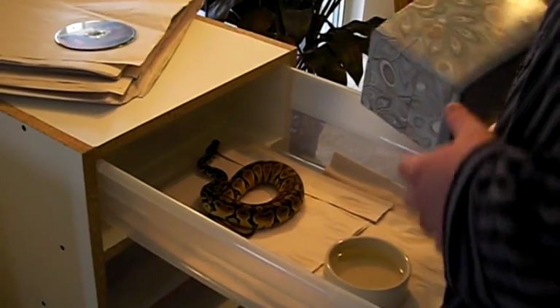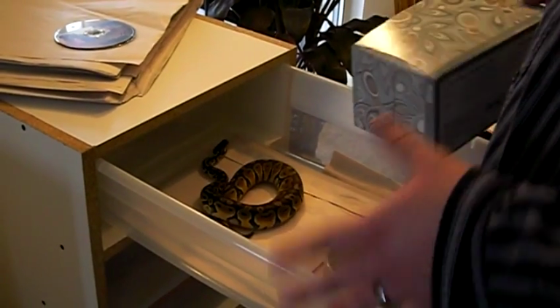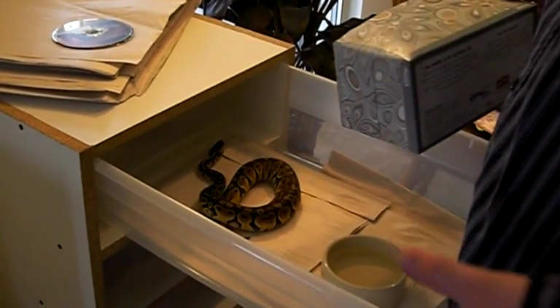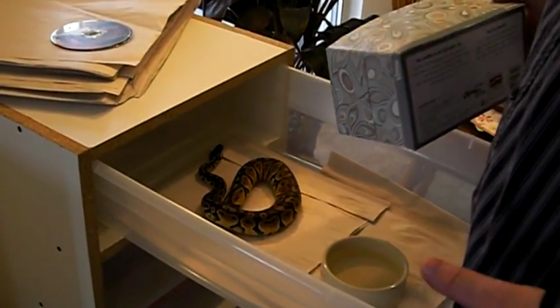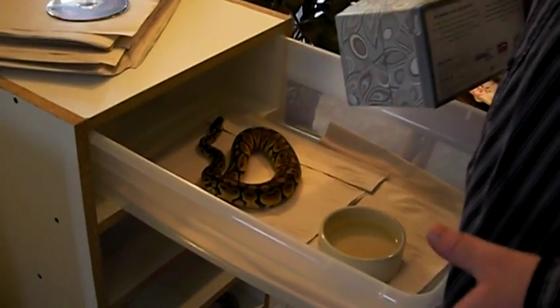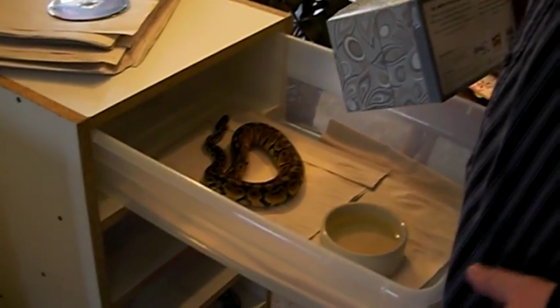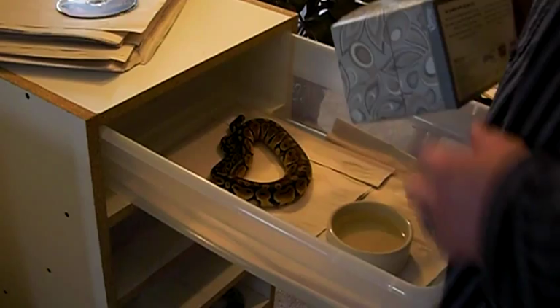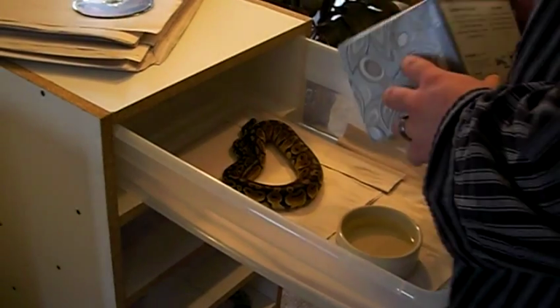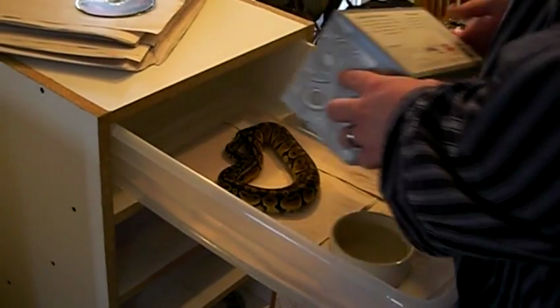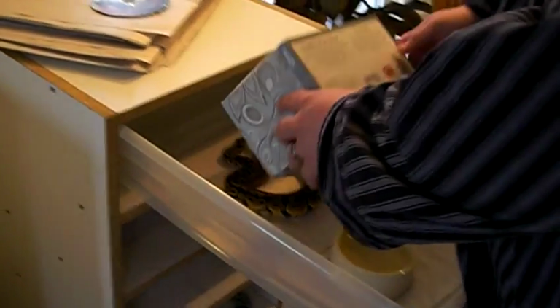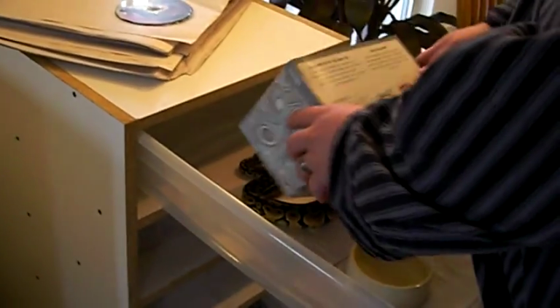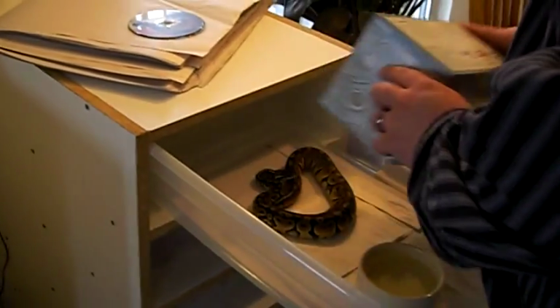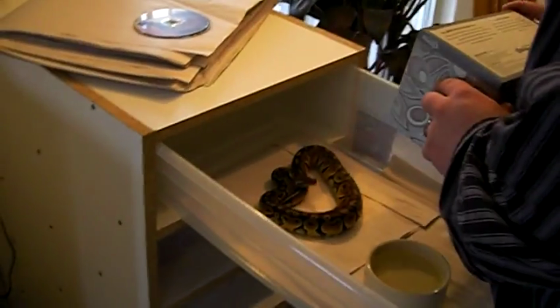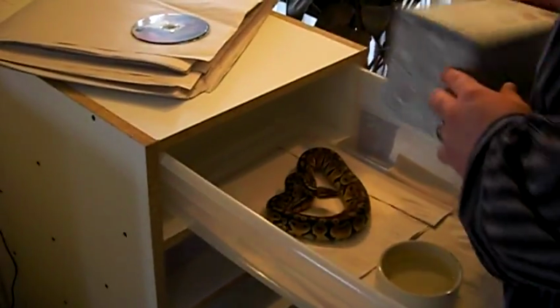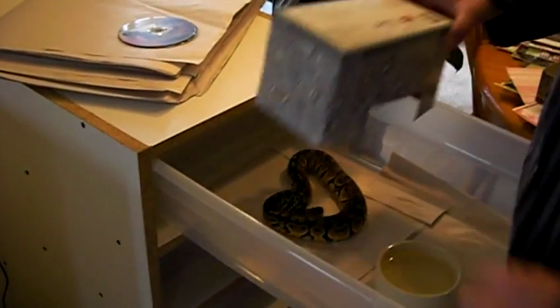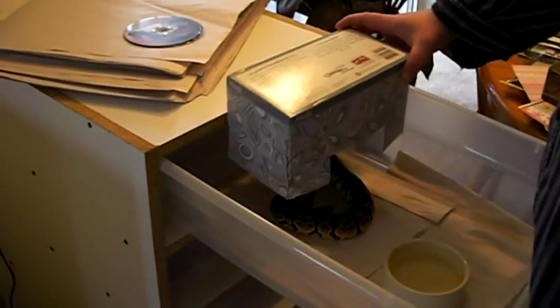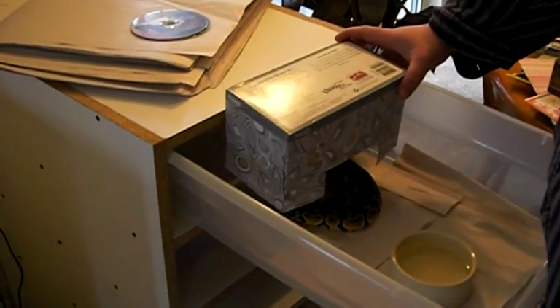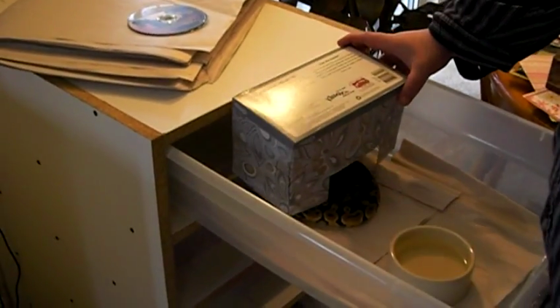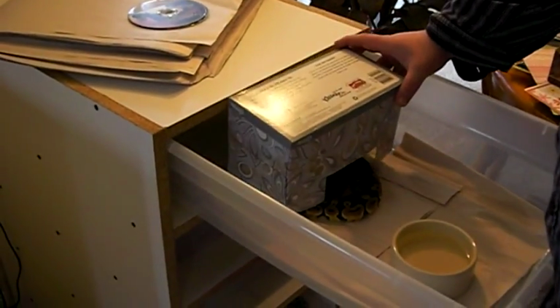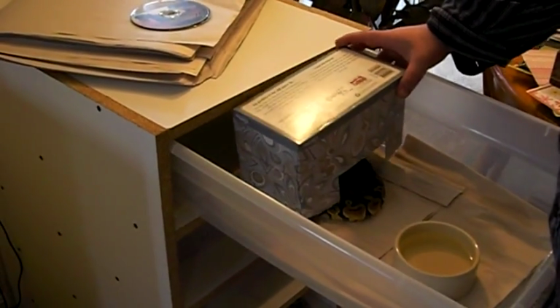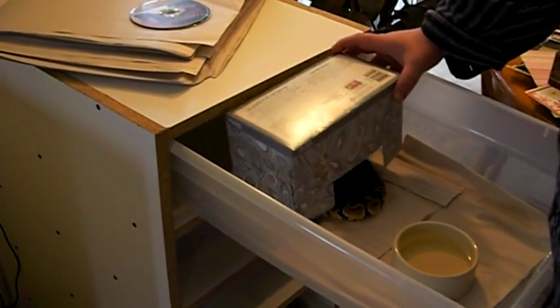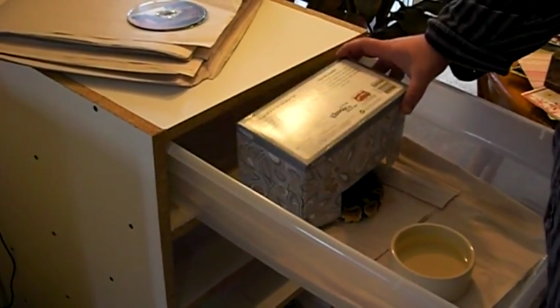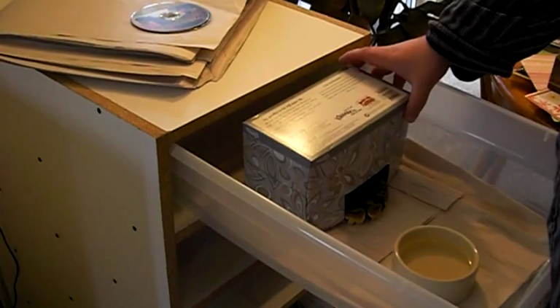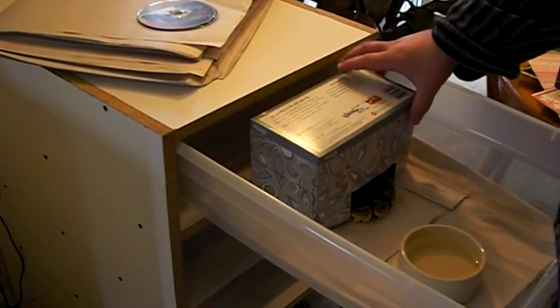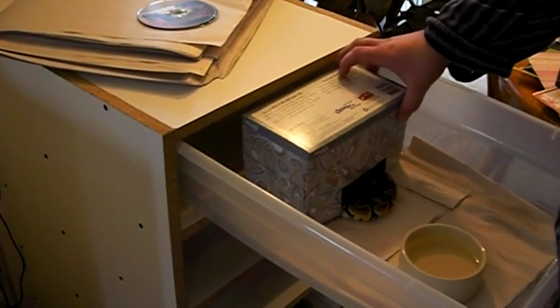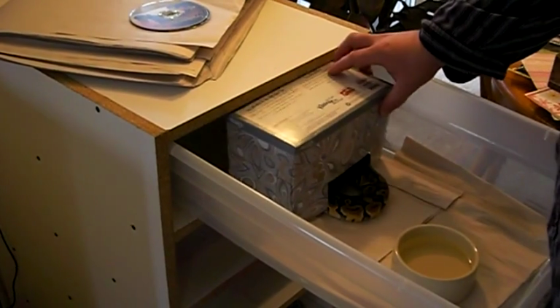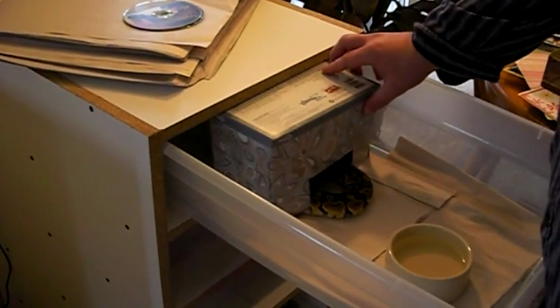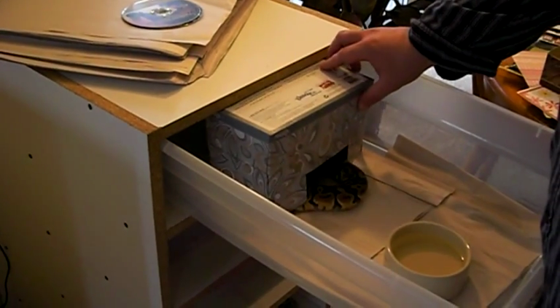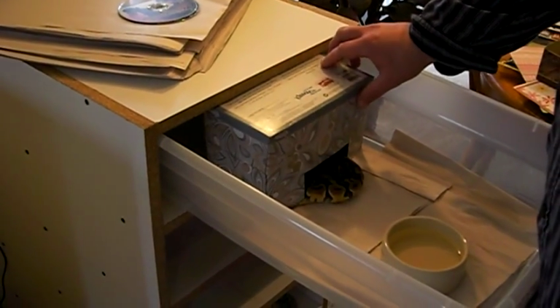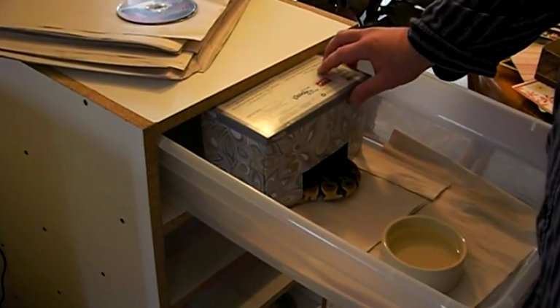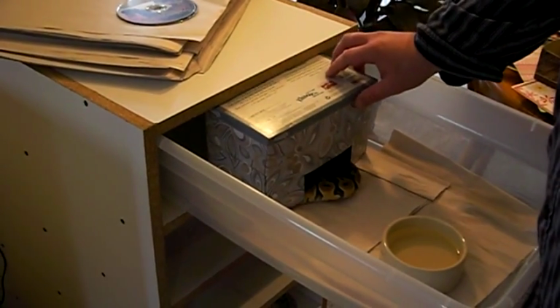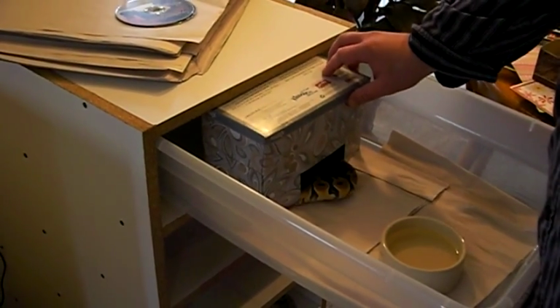I feed all my hatchlings two times a week because I just want to get some size on them. I put the hide box back over her, over the heat — the hot spot.